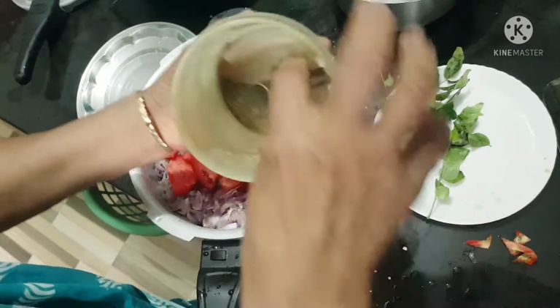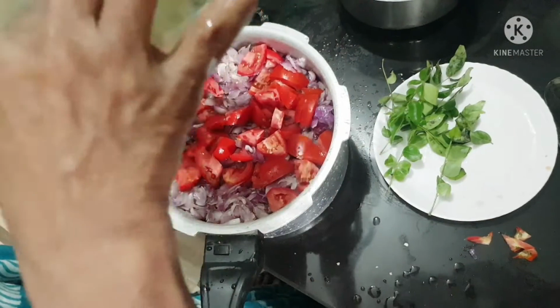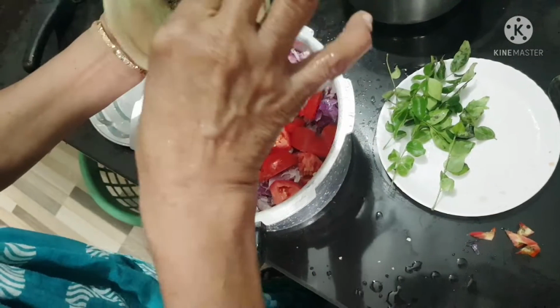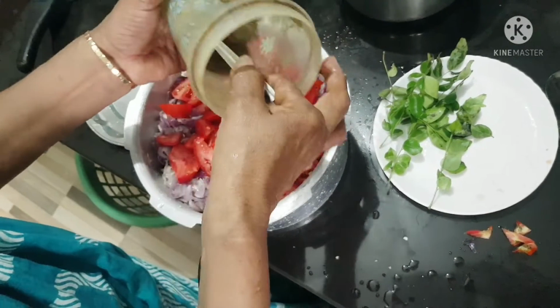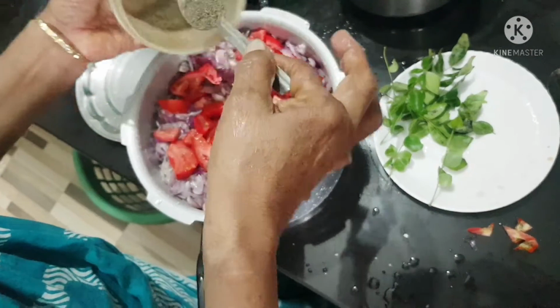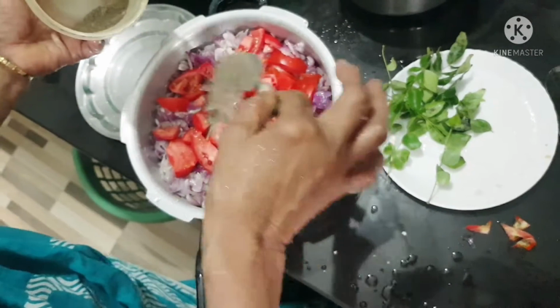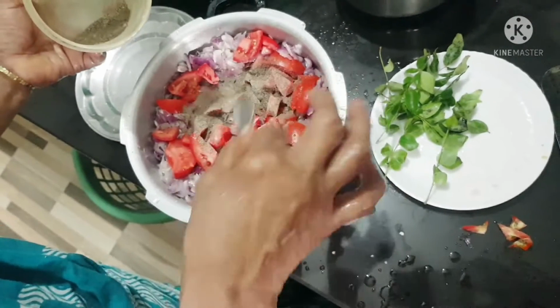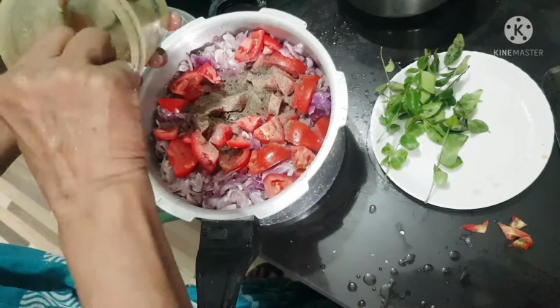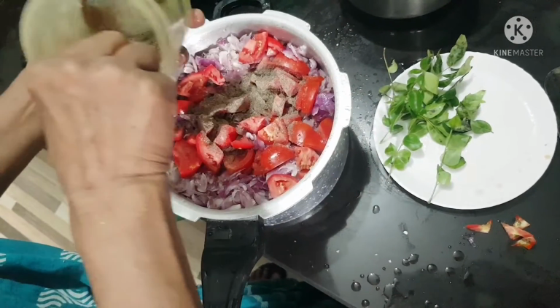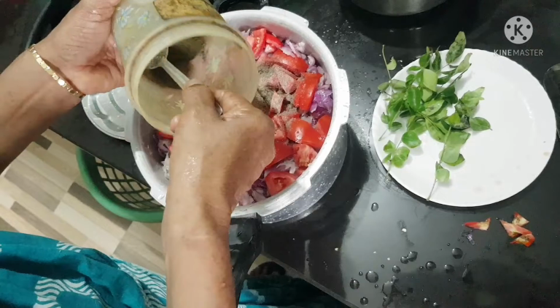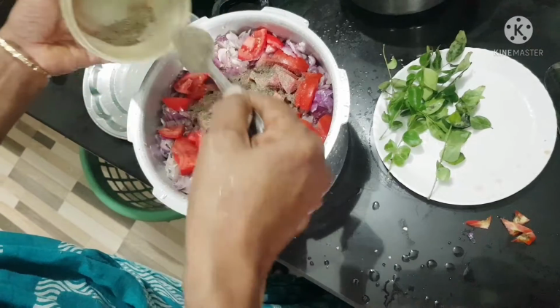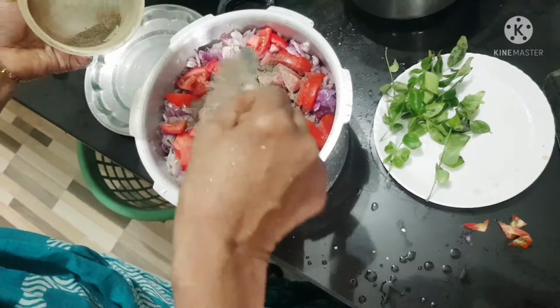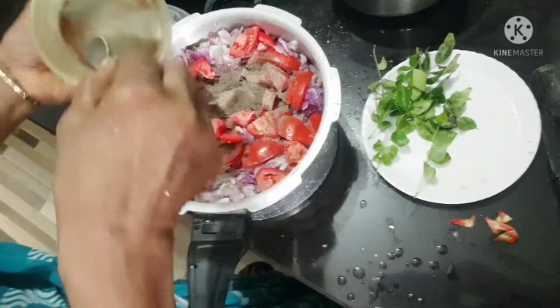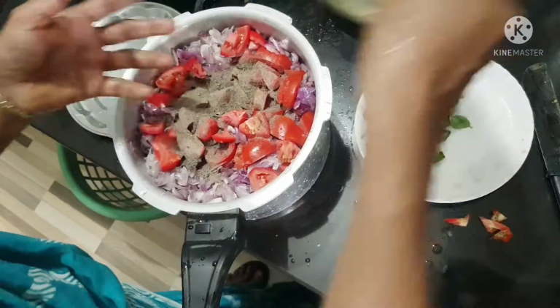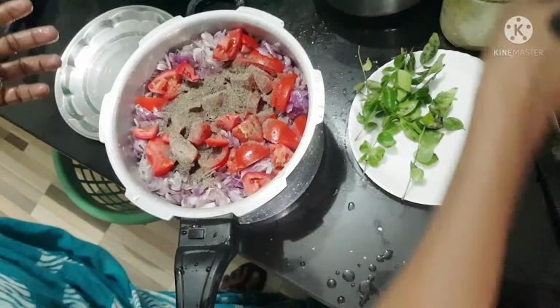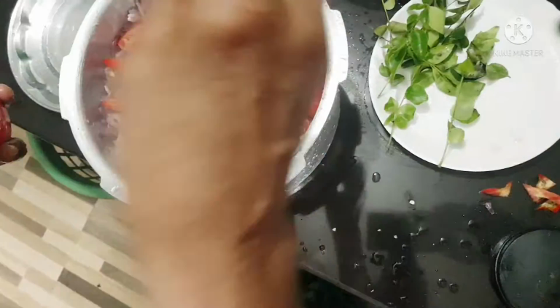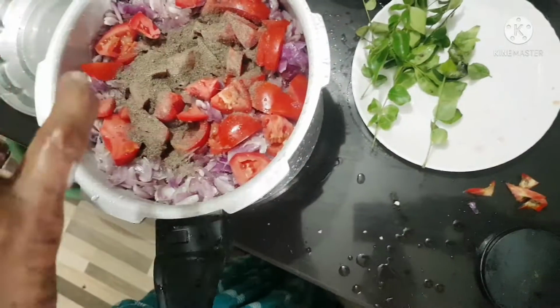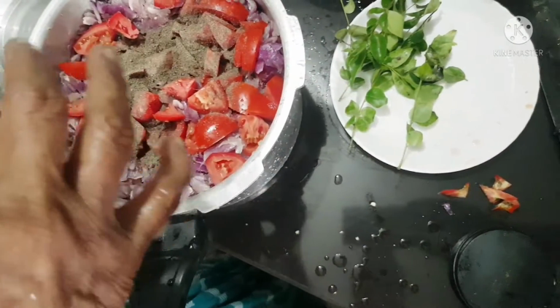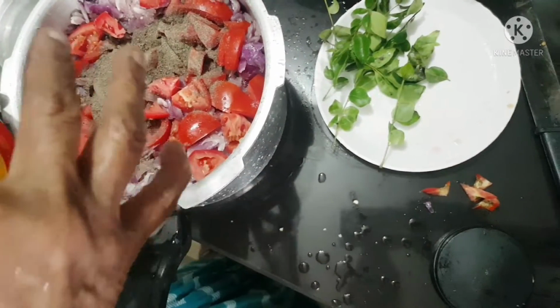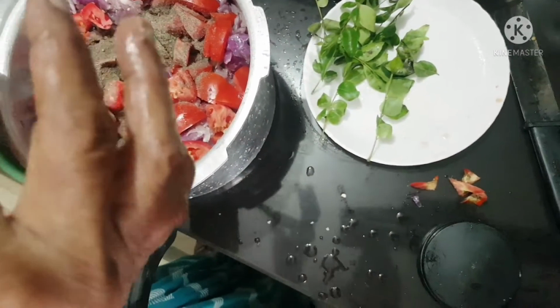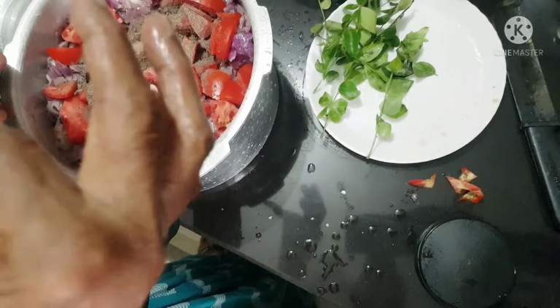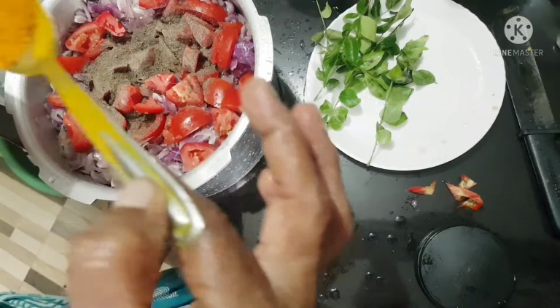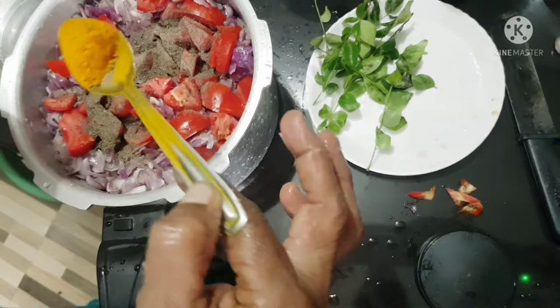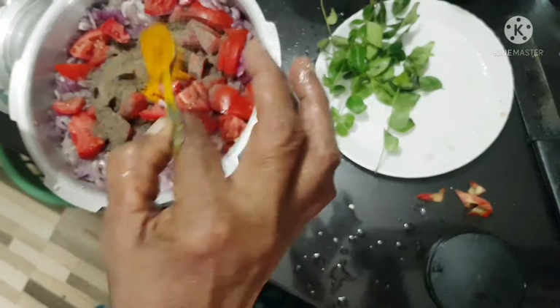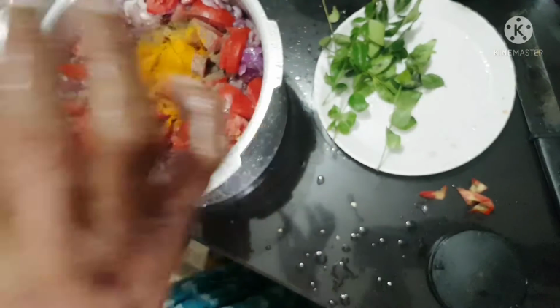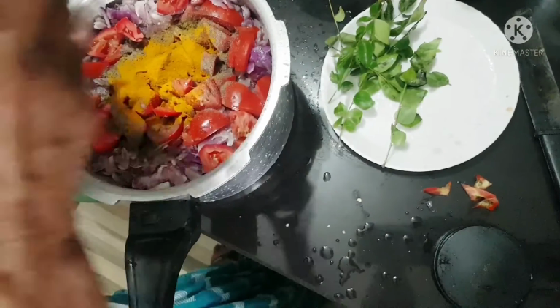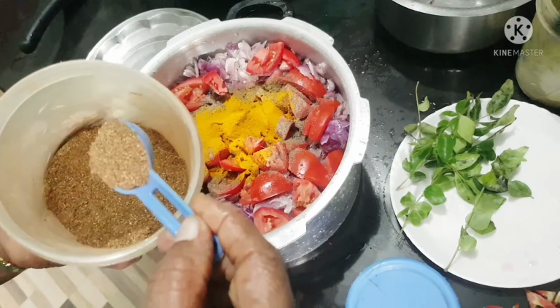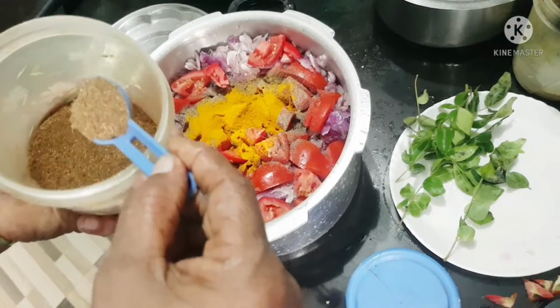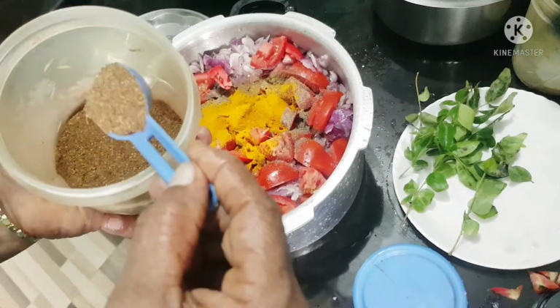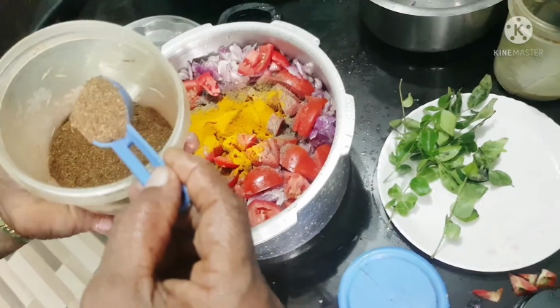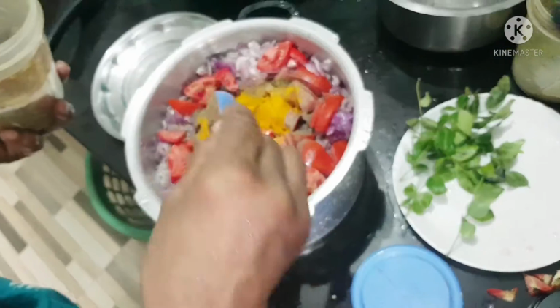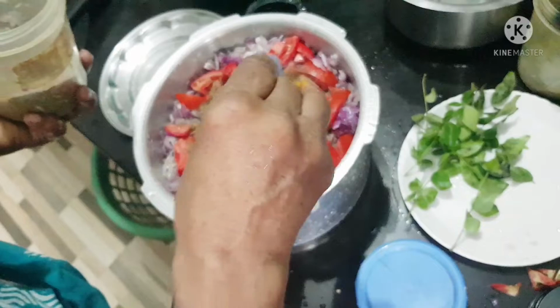Put the noodles in a bowl. Put the noodles in a teaspoon.